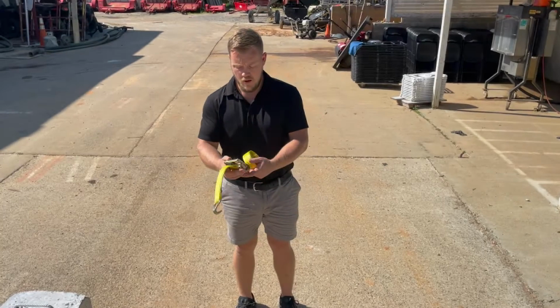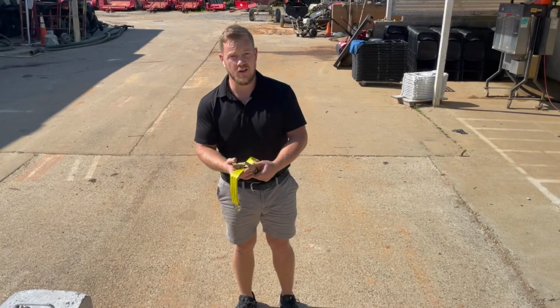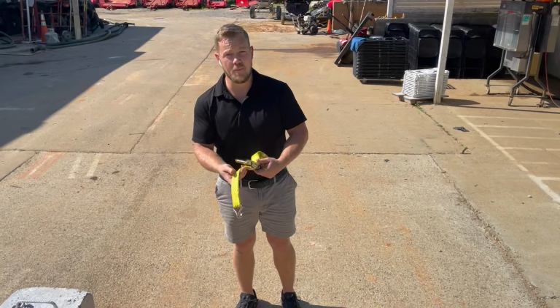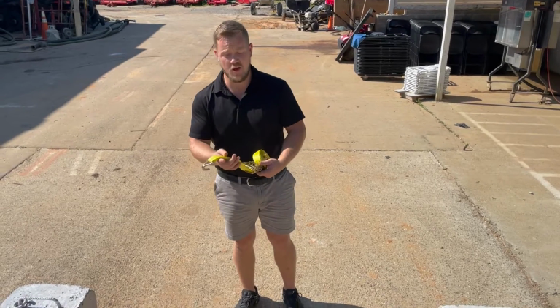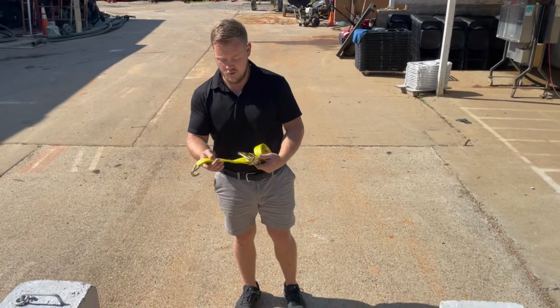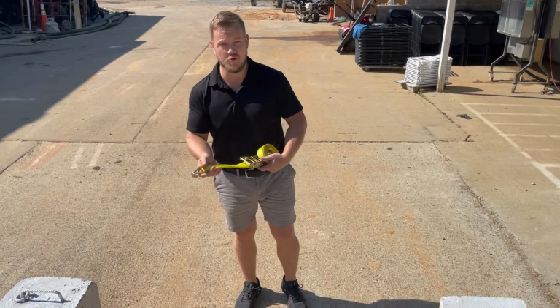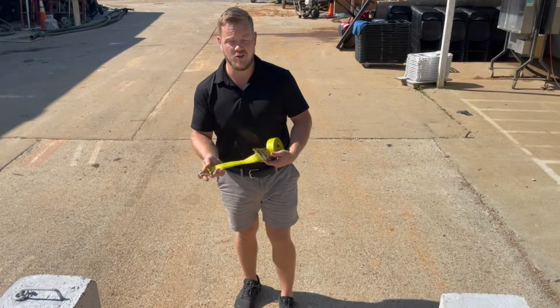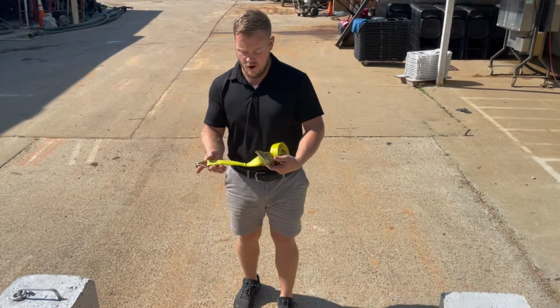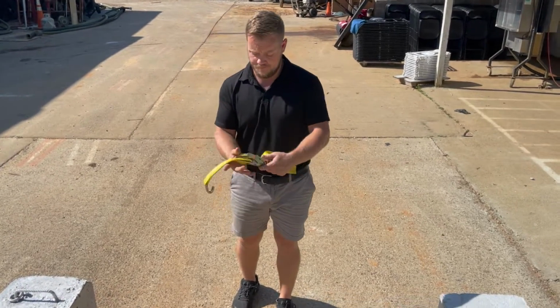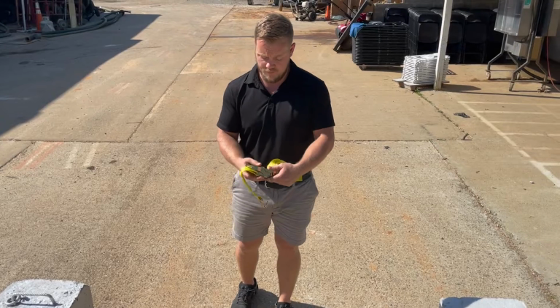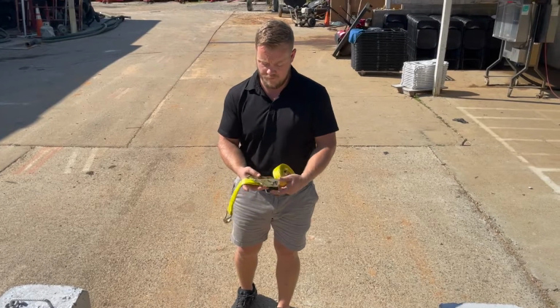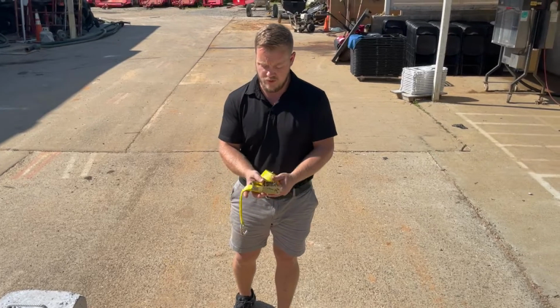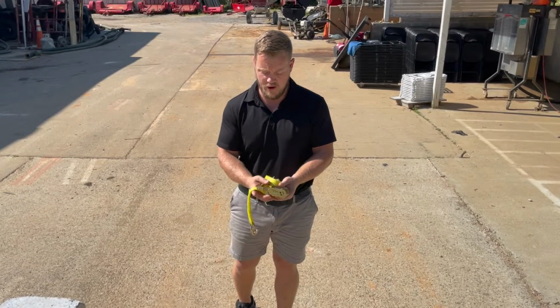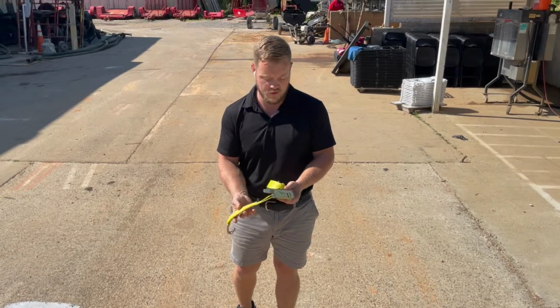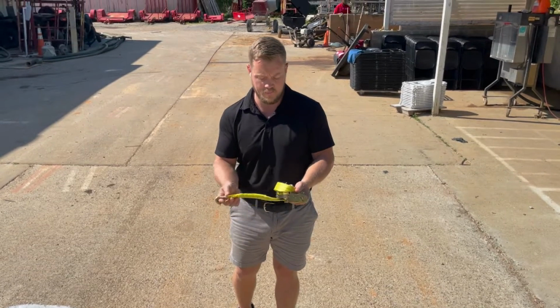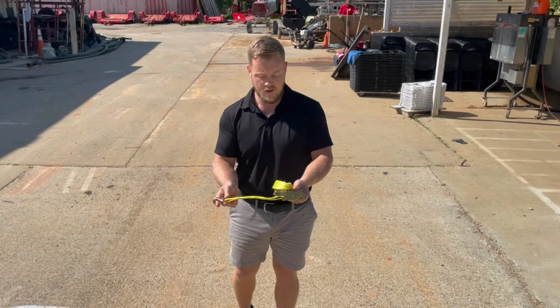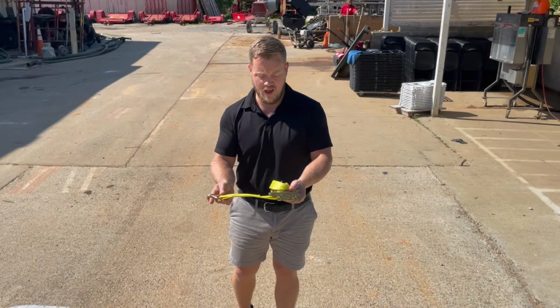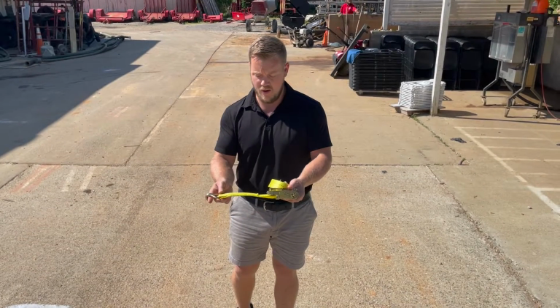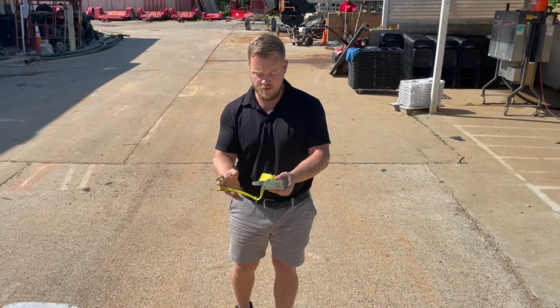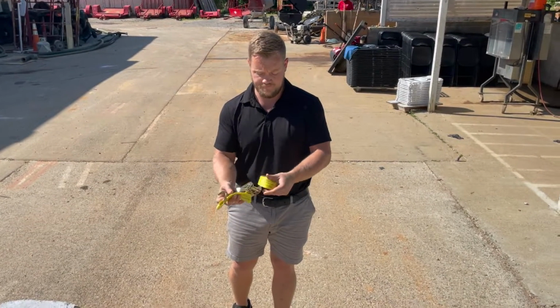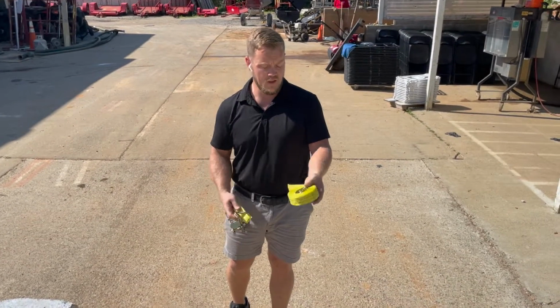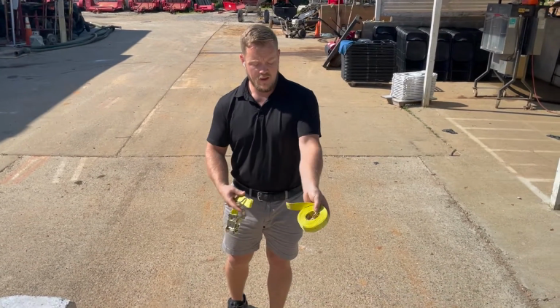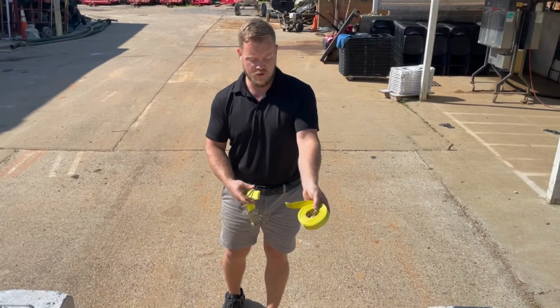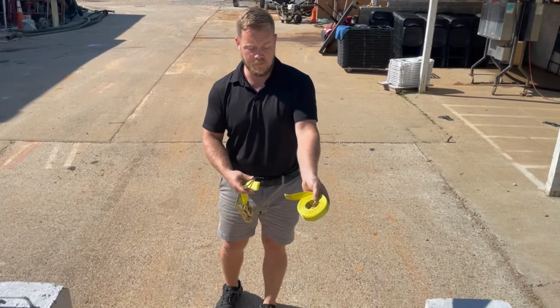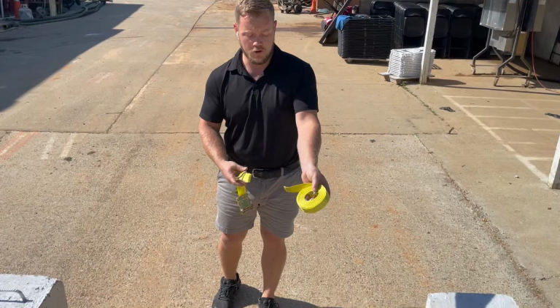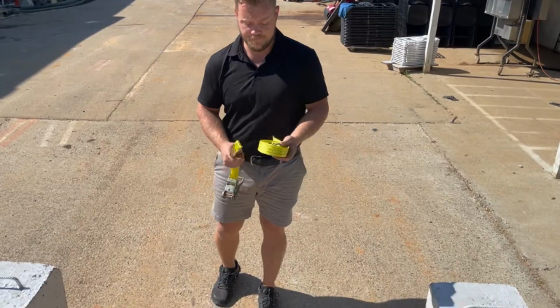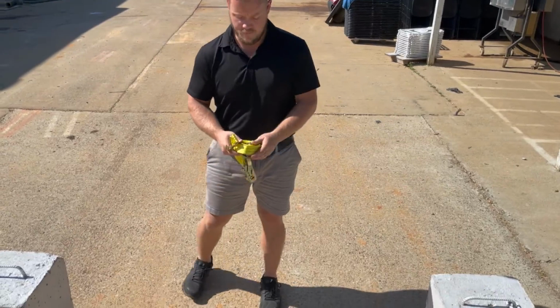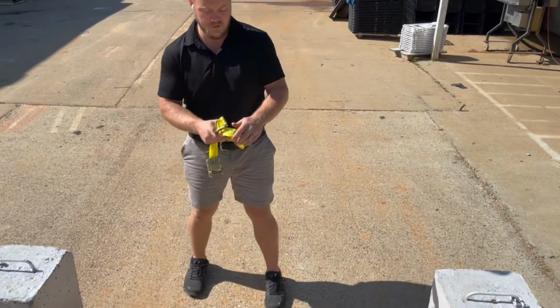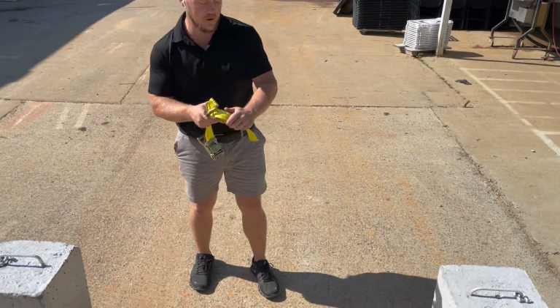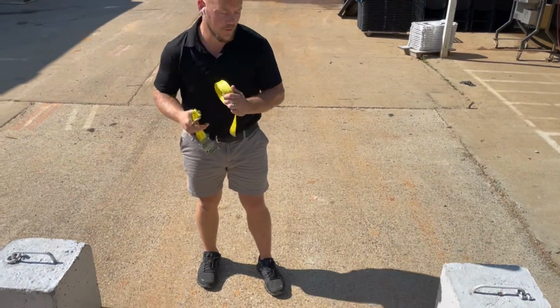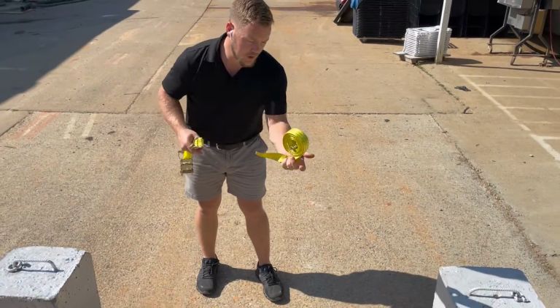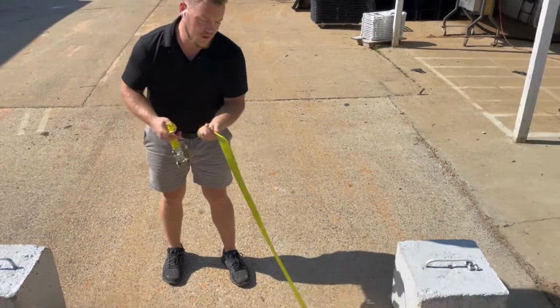Today I'm going to show you how to use a ratchet strap. You have two different pieces to the ratchet strap: the ratchet mechanism and the strap and hook.